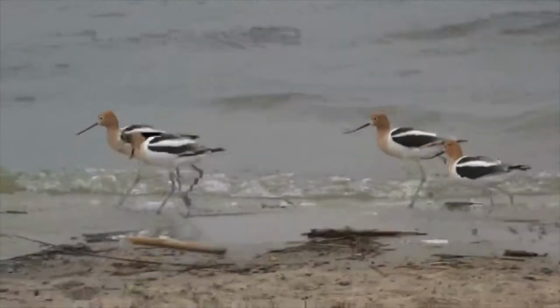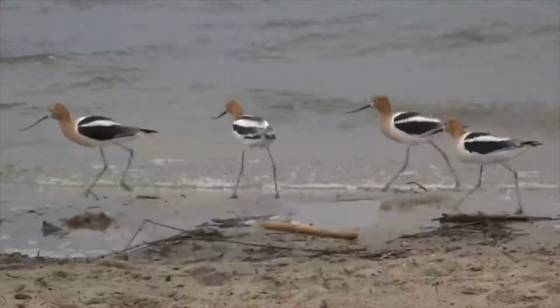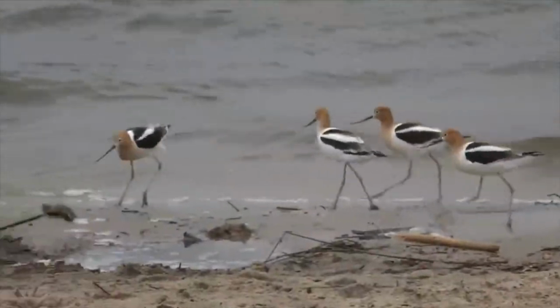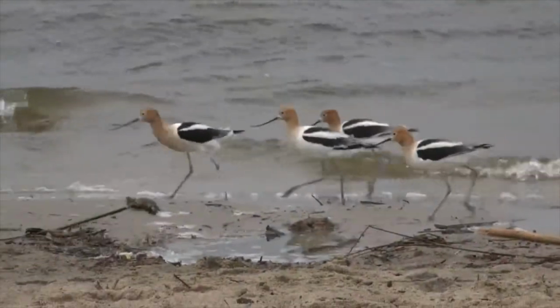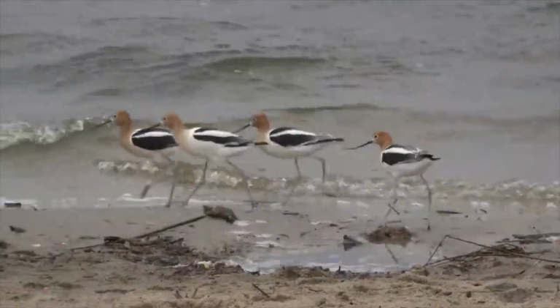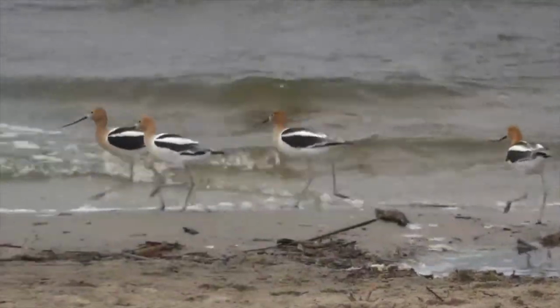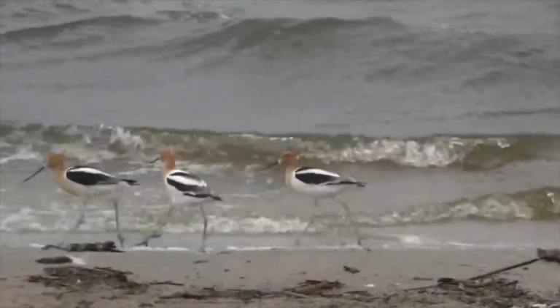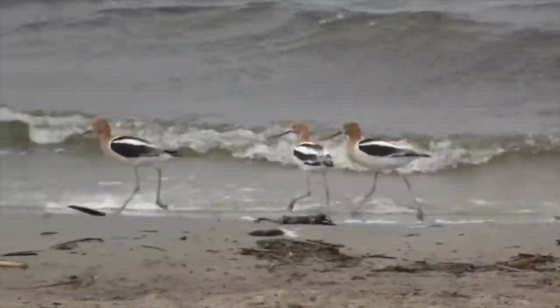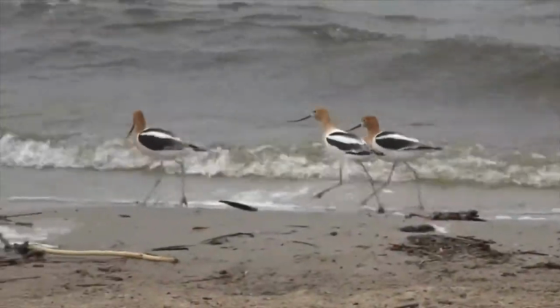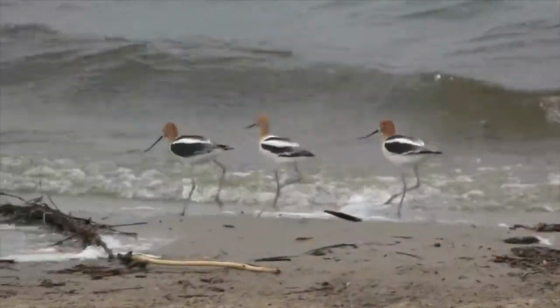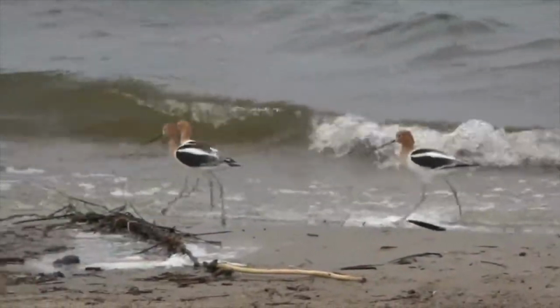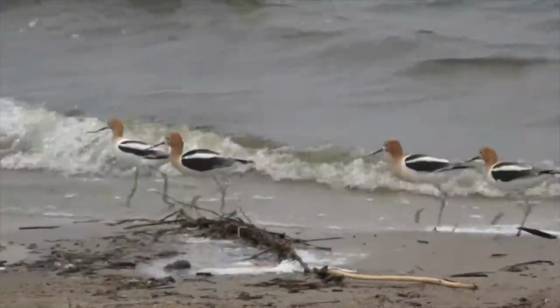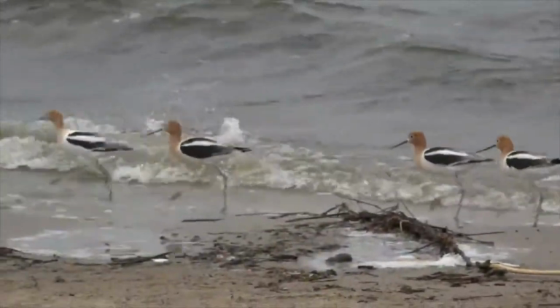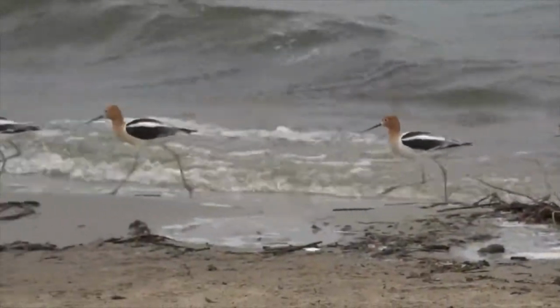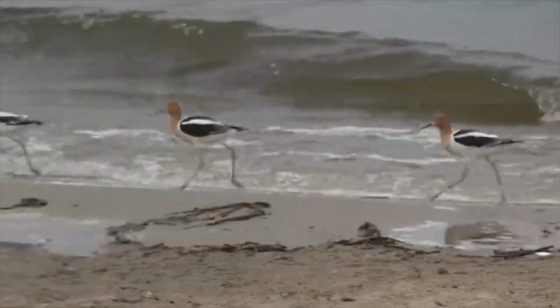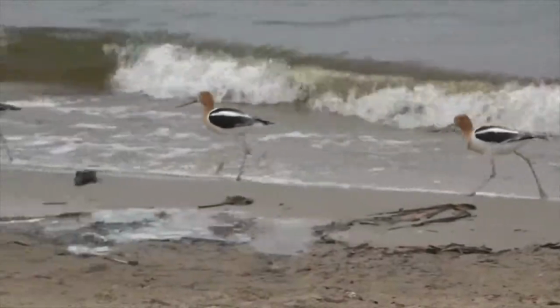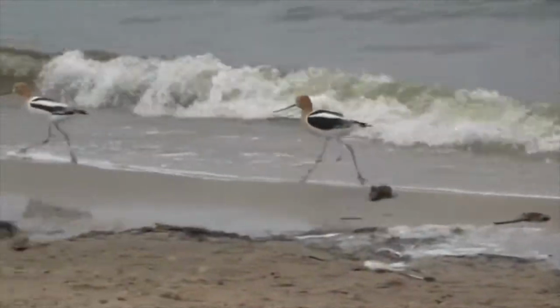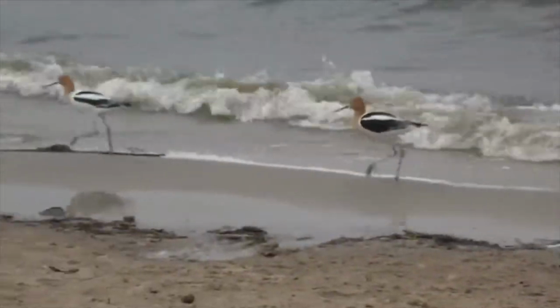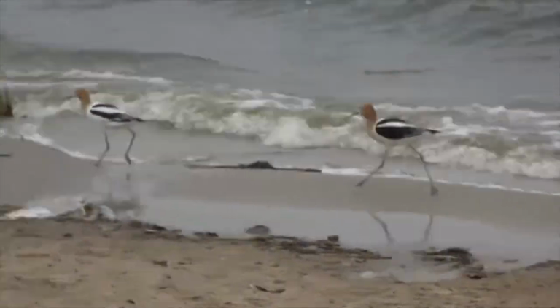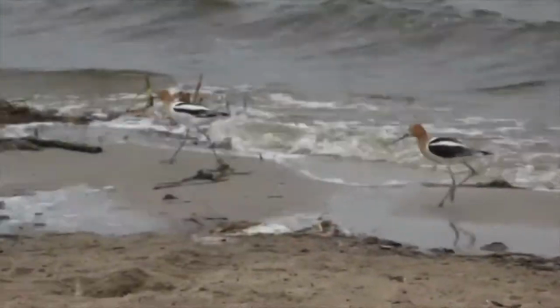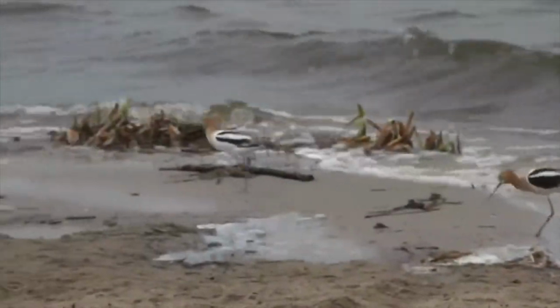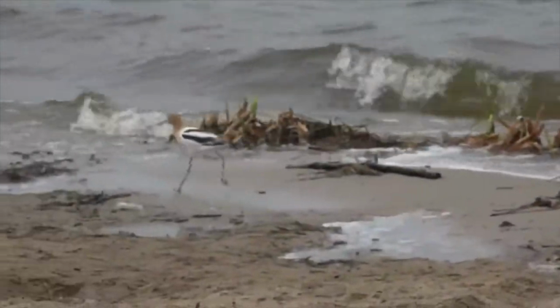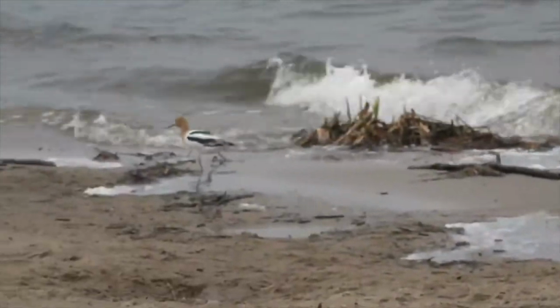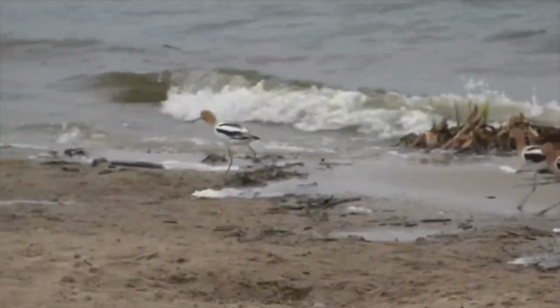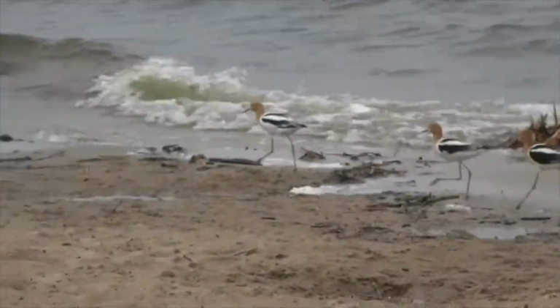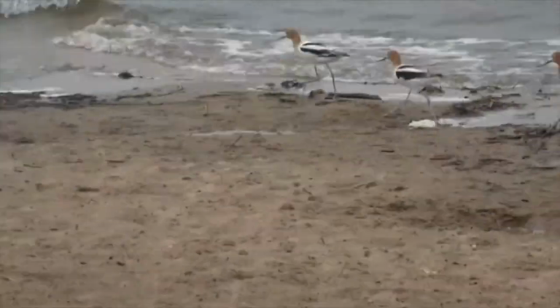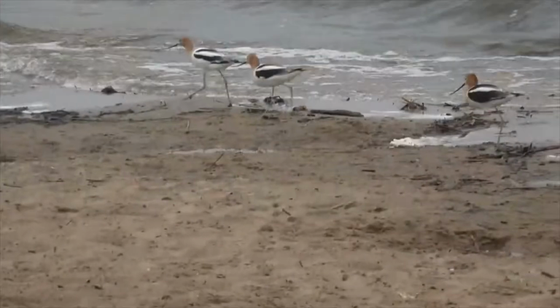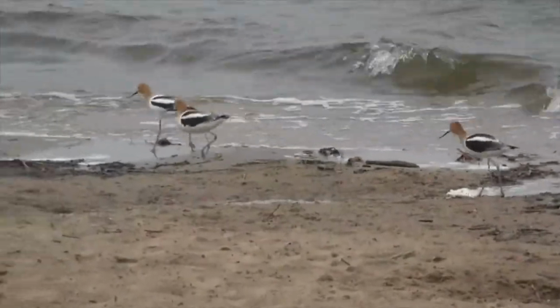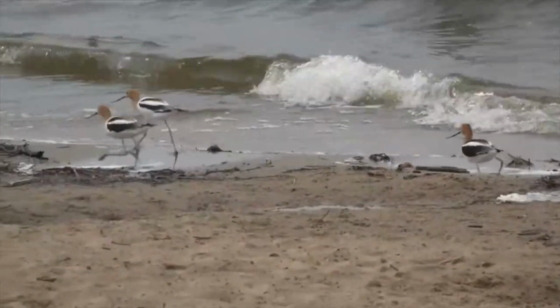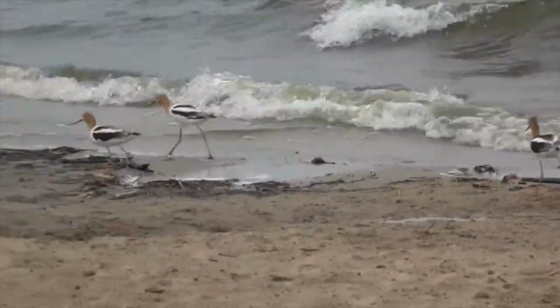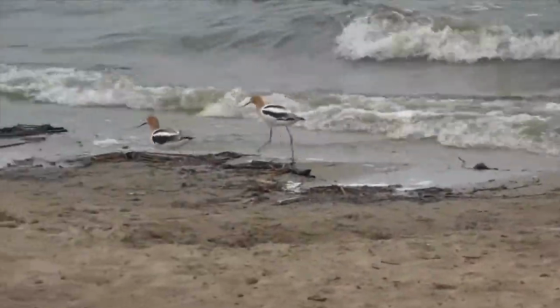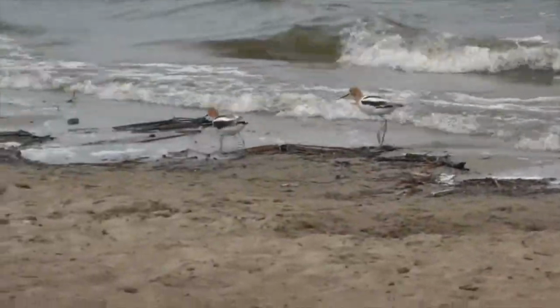American Avocets are a beautiful bird with a rather odd appearance. They have long blue legs, a reddish-orange head, a long thin black upturned bill, and a distinctive white V pattern on their otherwise black back.